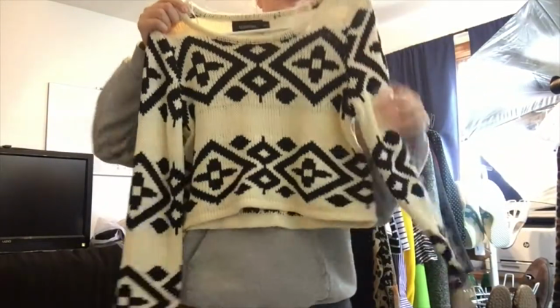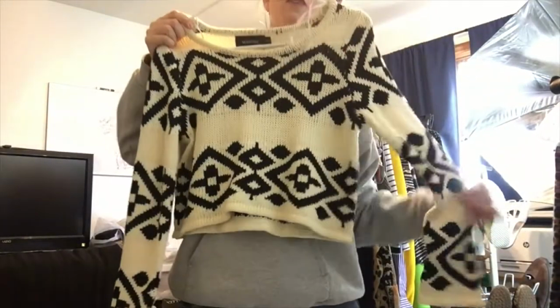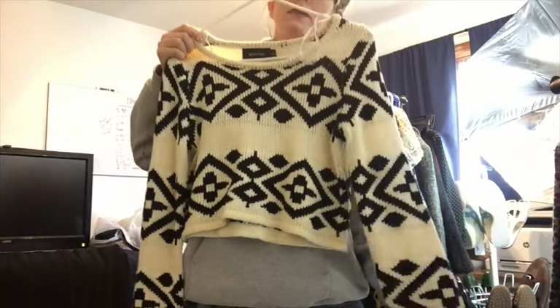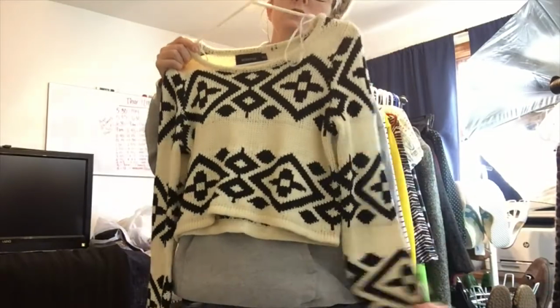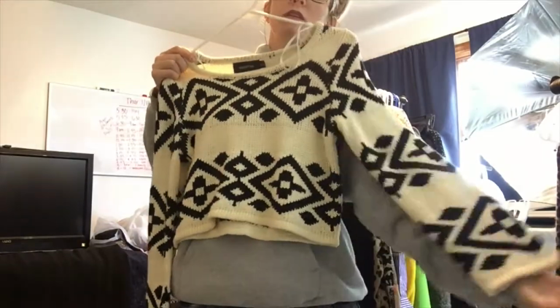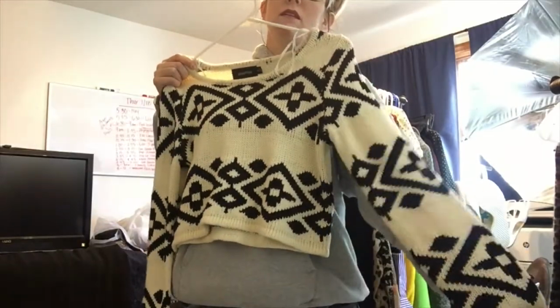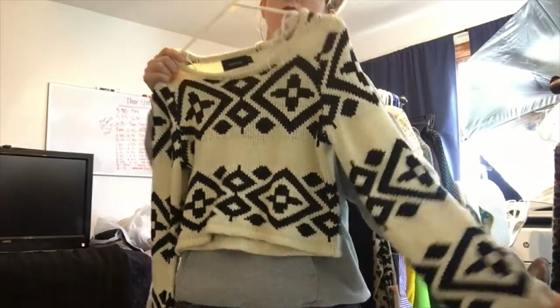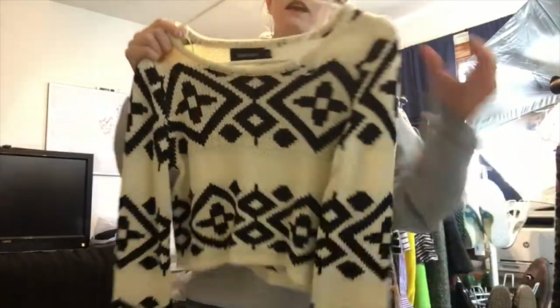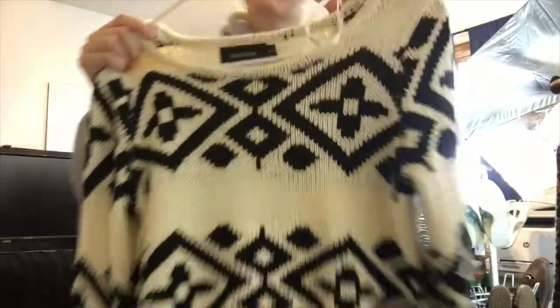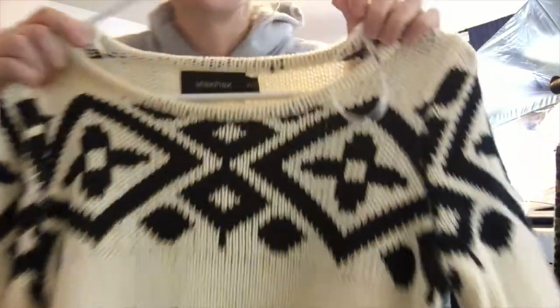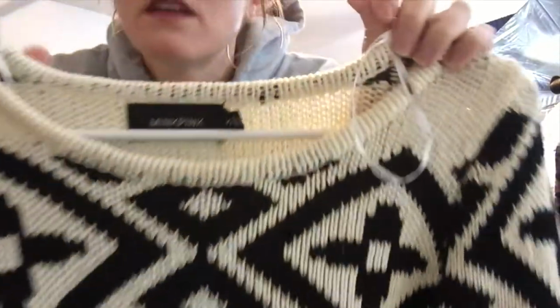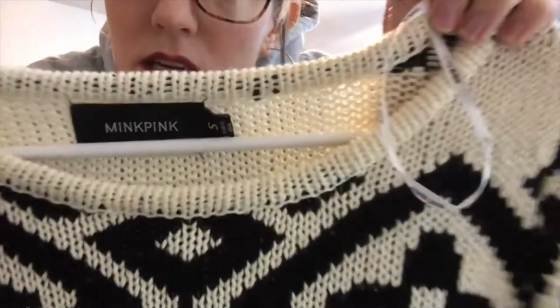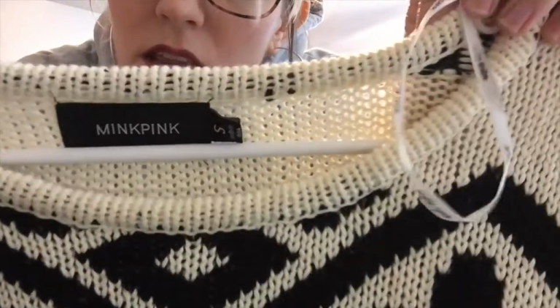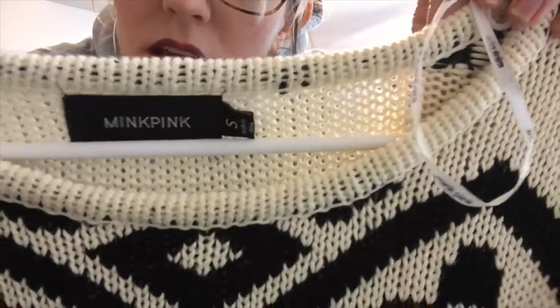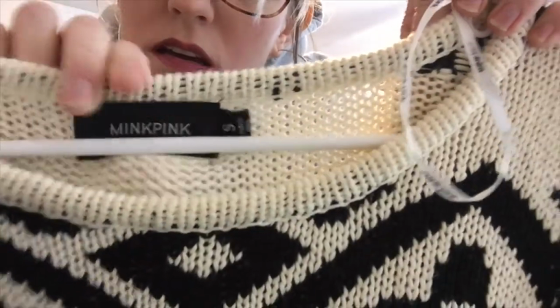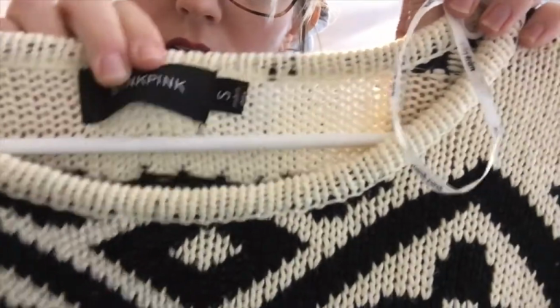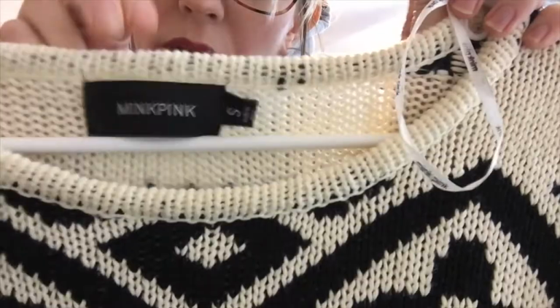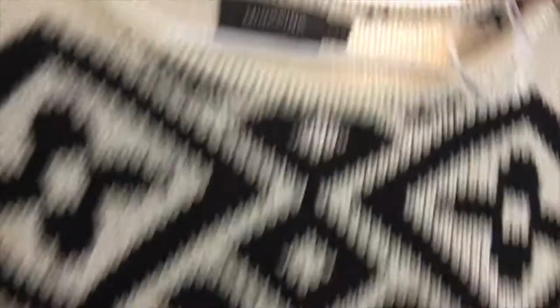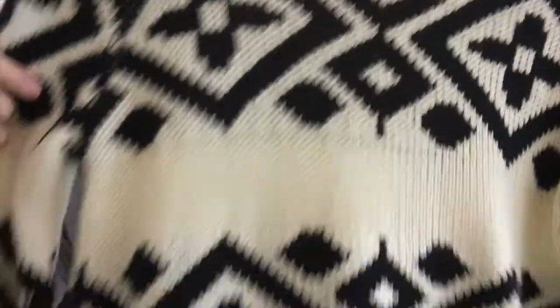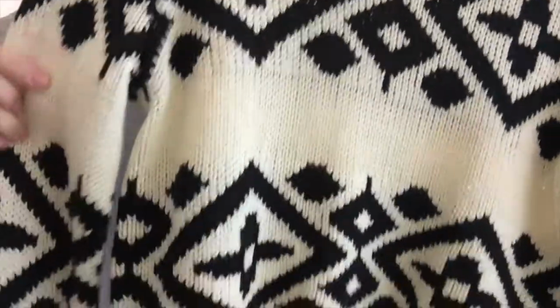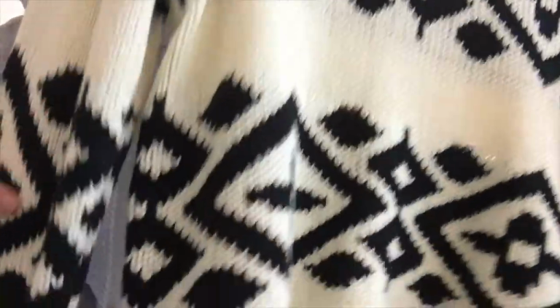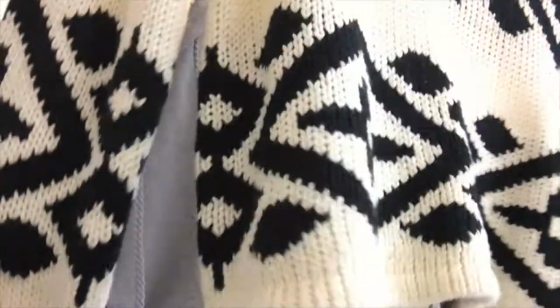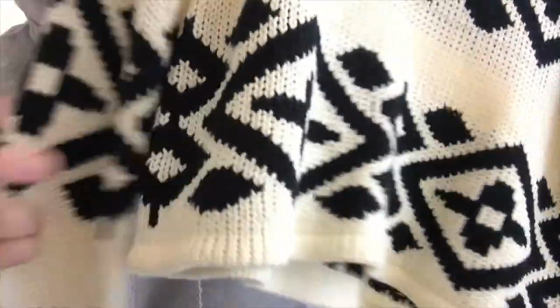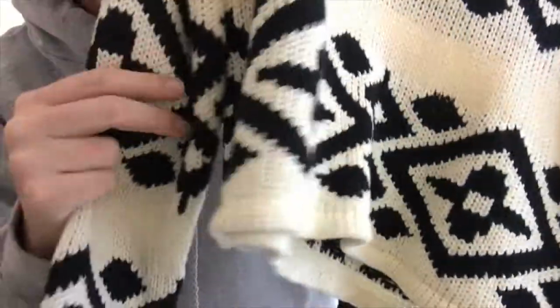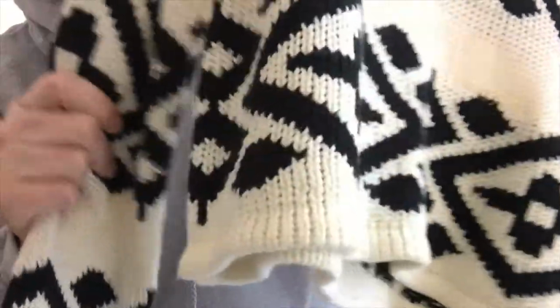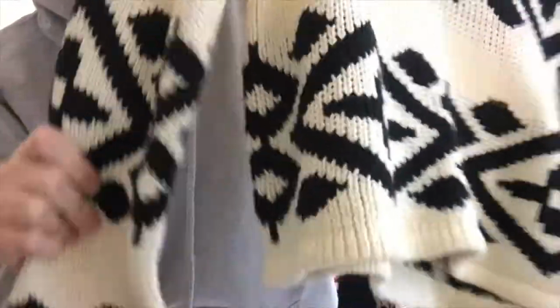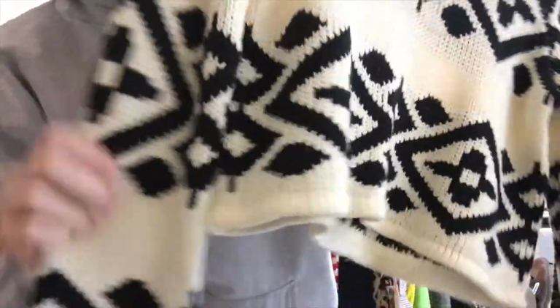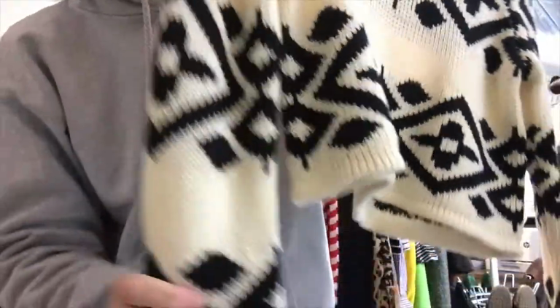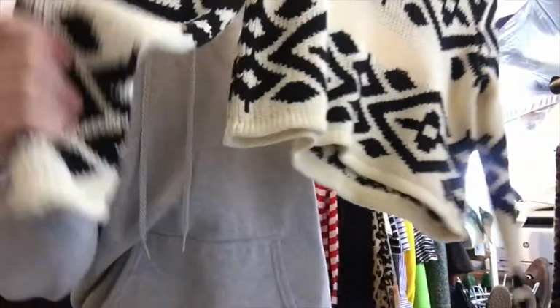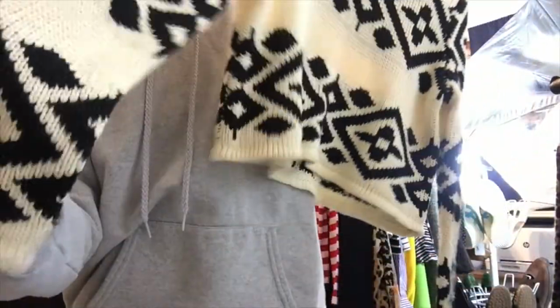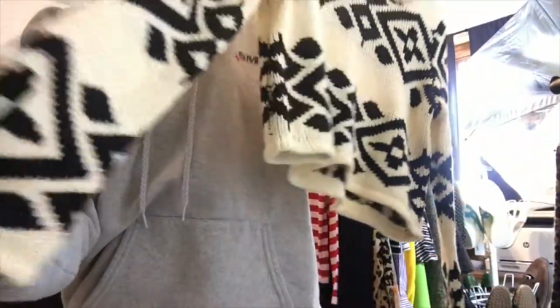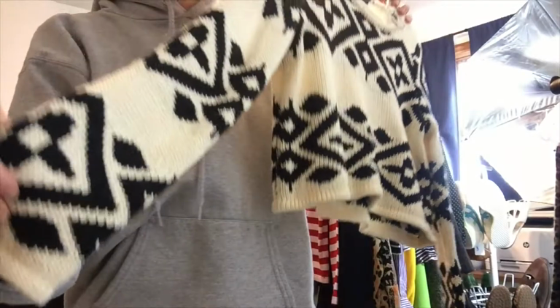This is Mink Pink — just a crop knit sweater in excellent condition. You can see the brand here and the detail. It's nice and thick so the quality is definitely there.